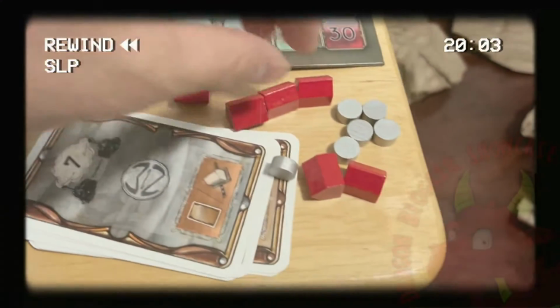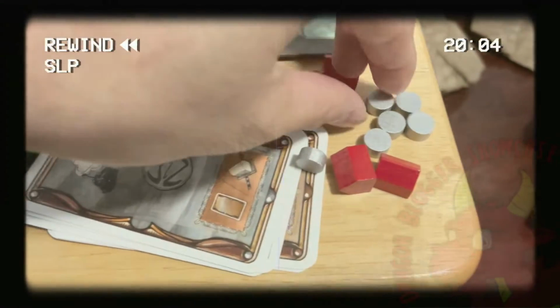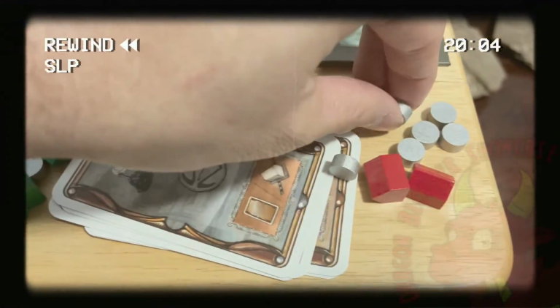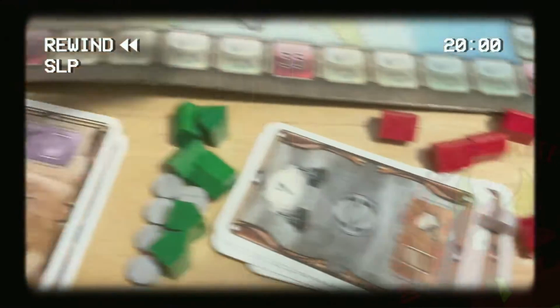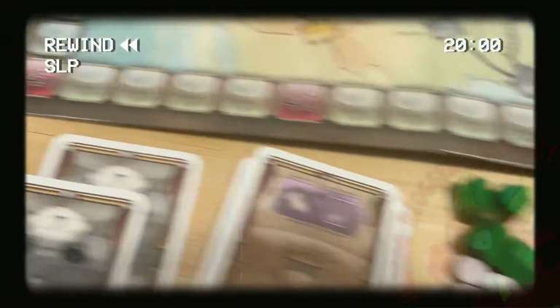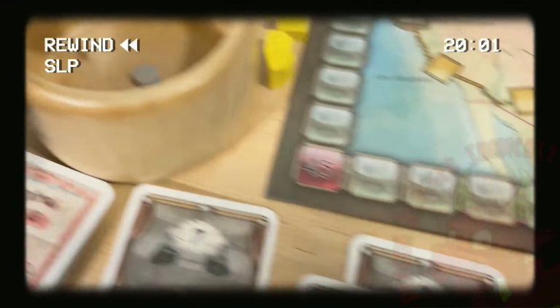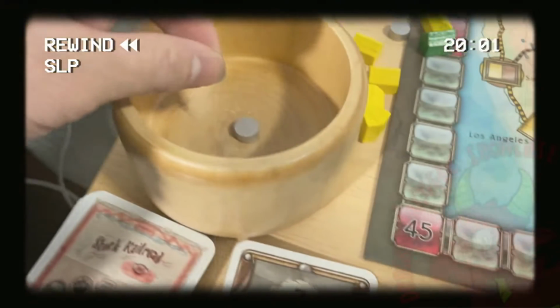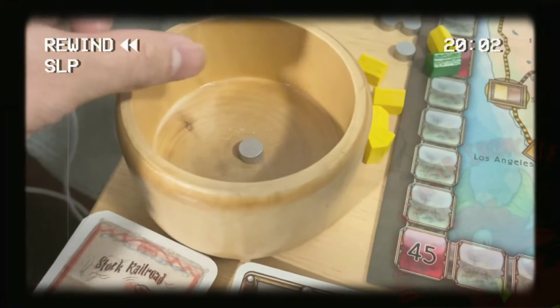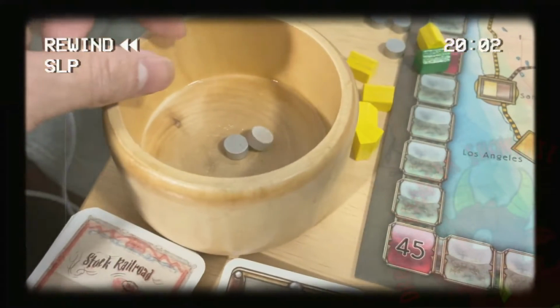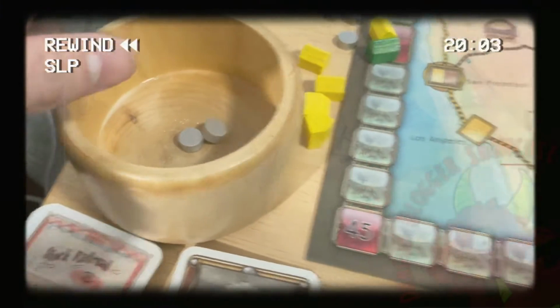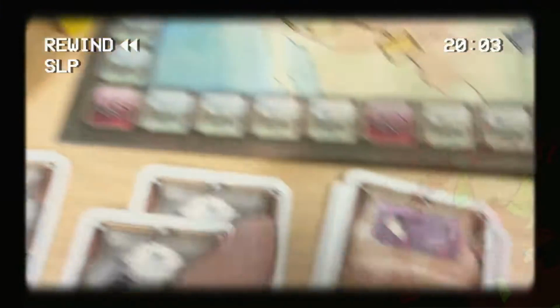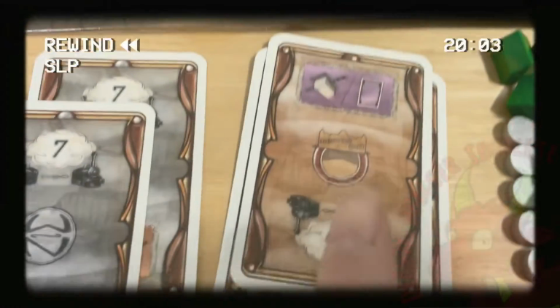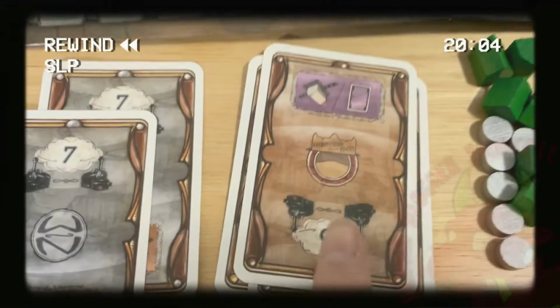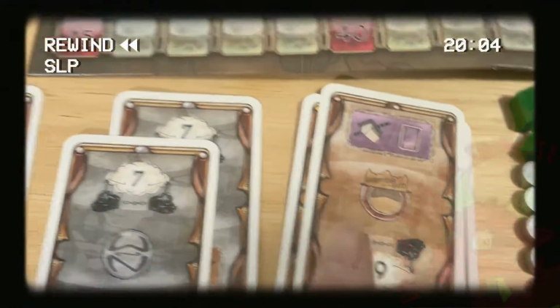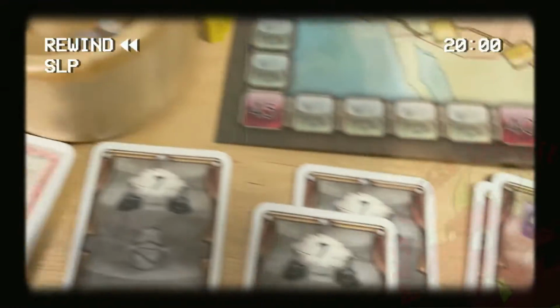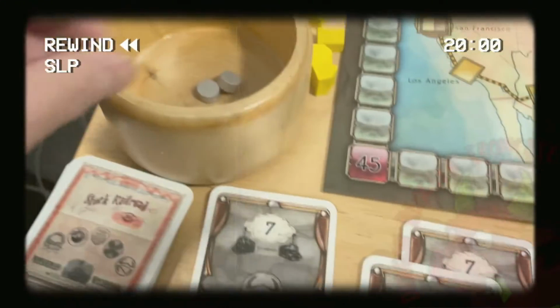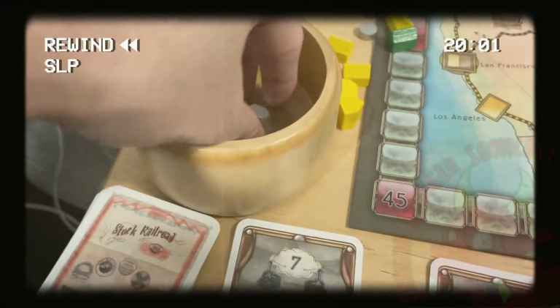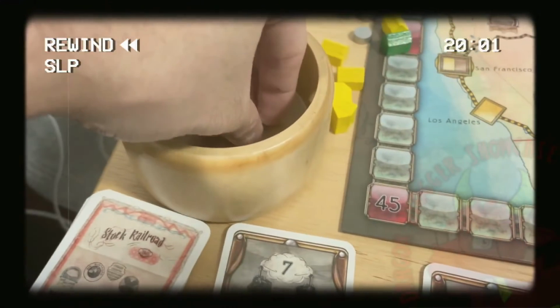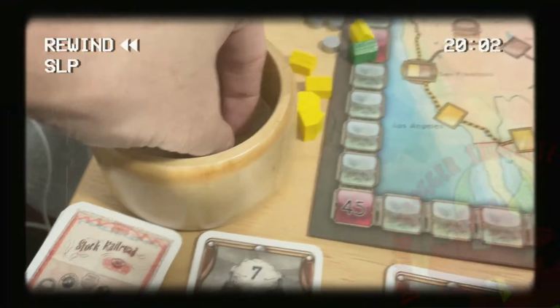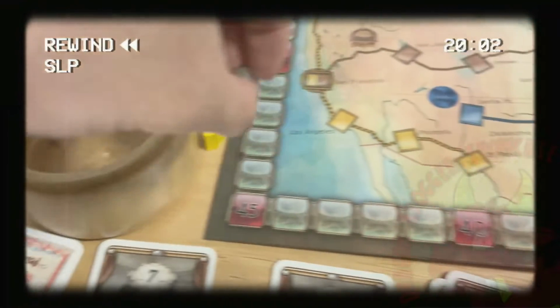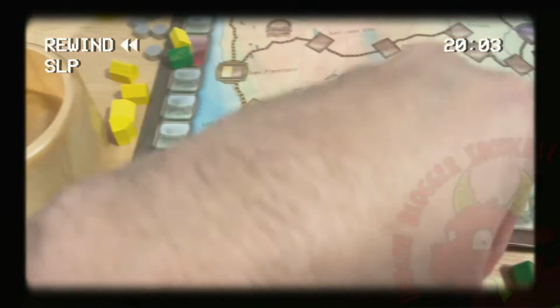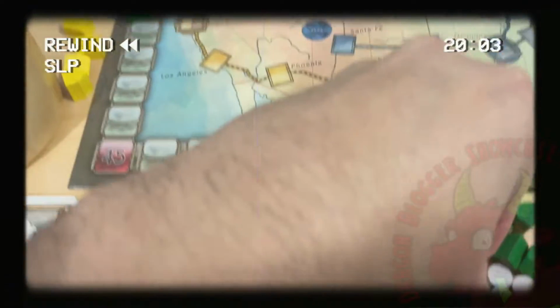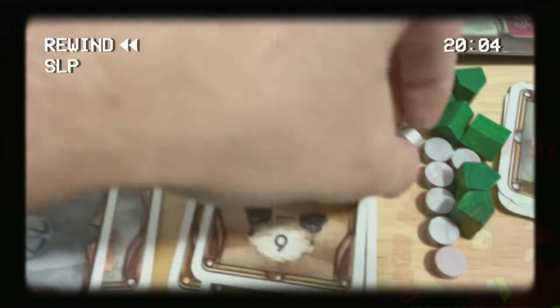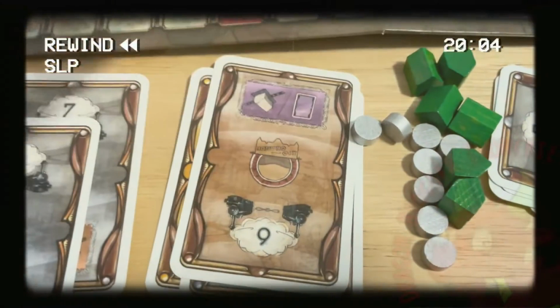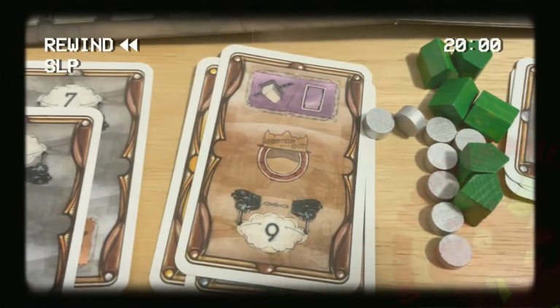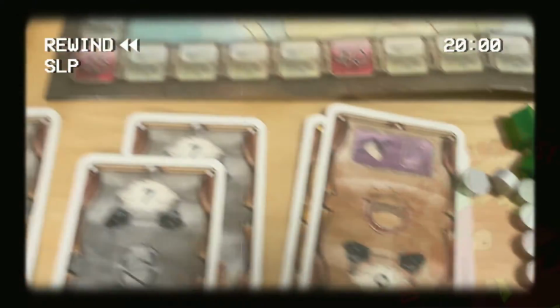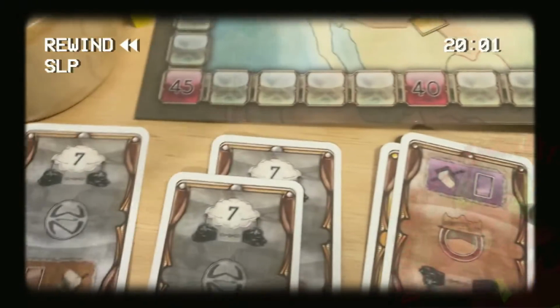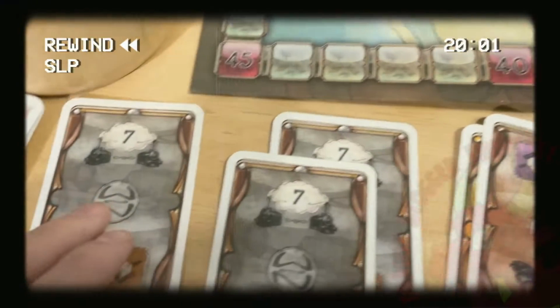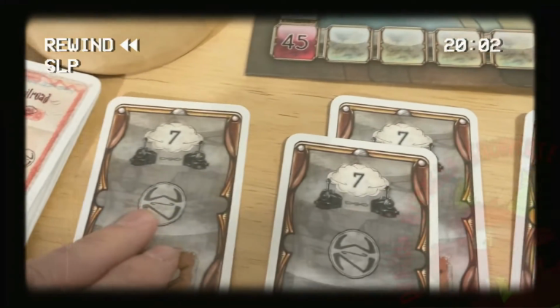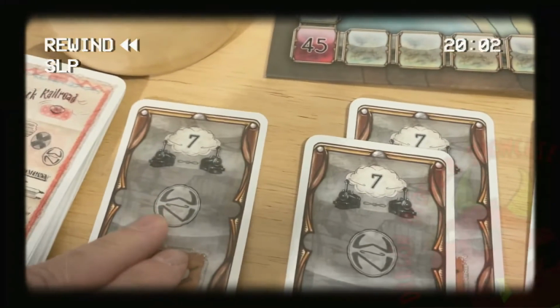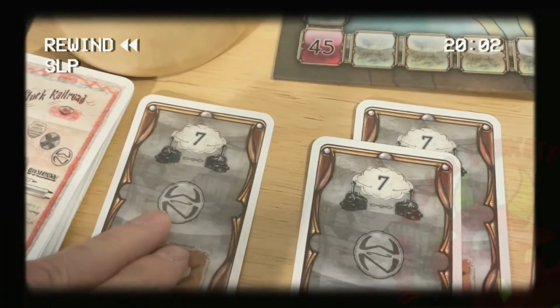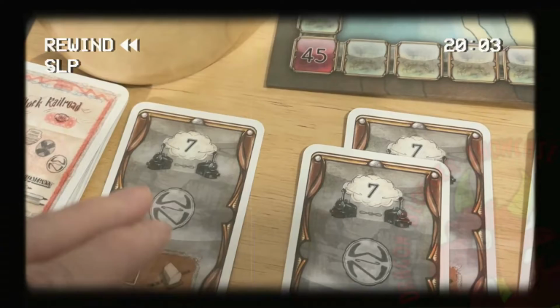Turn by turn, players must drop one of the built-in chips into the bowl in order to stay in the auction. When a player passes, whether by necessity or choice, they take all of the chips from the bowl, thereby earning bidding power for future auctions.